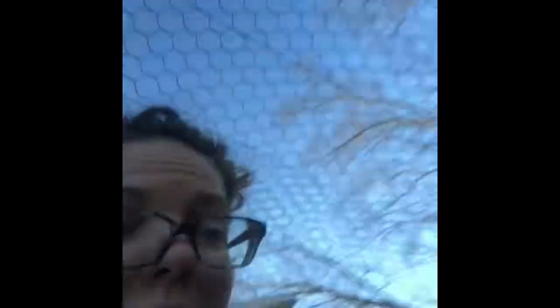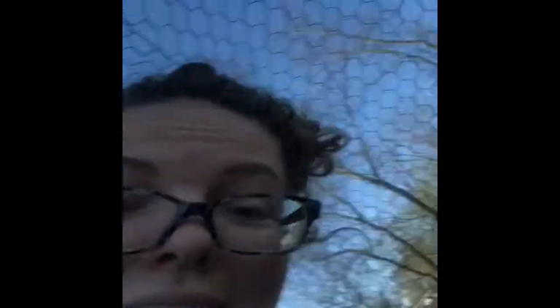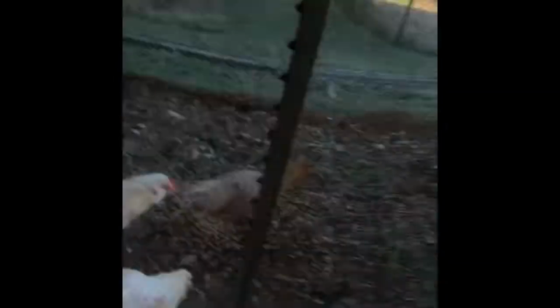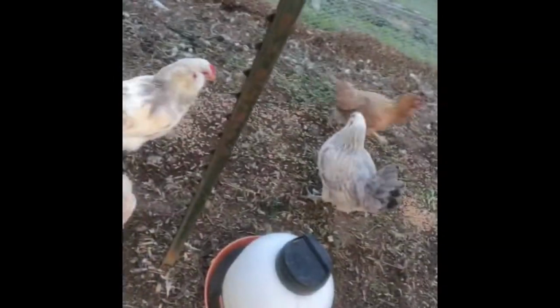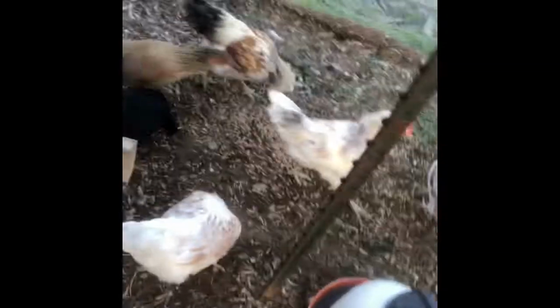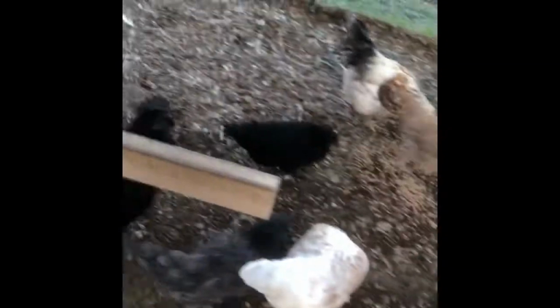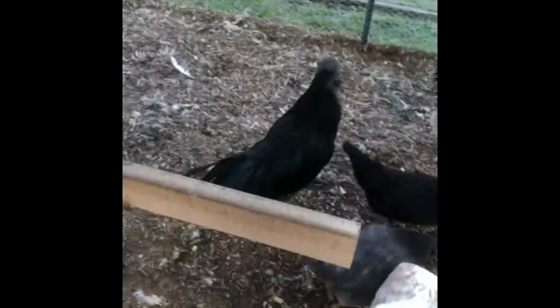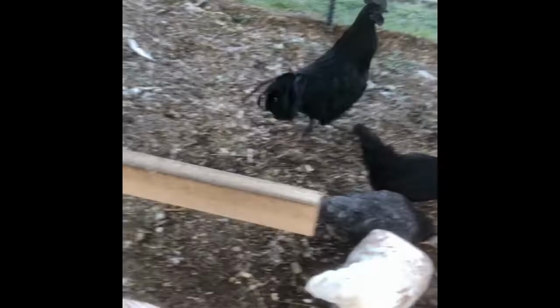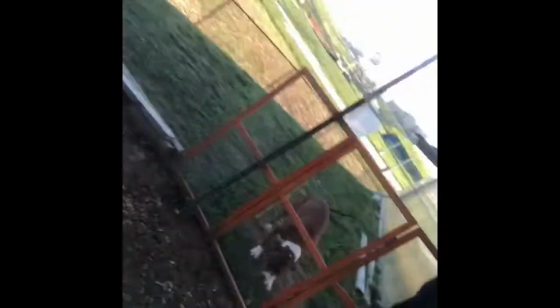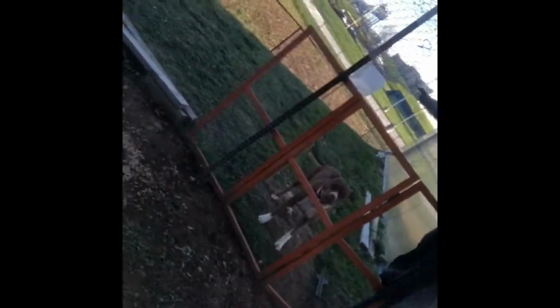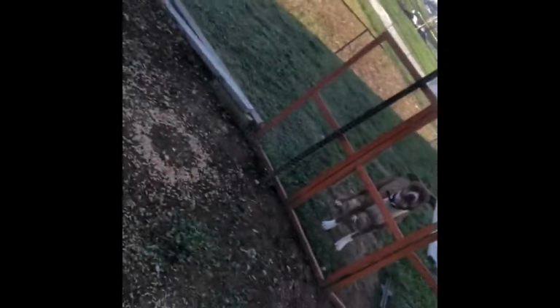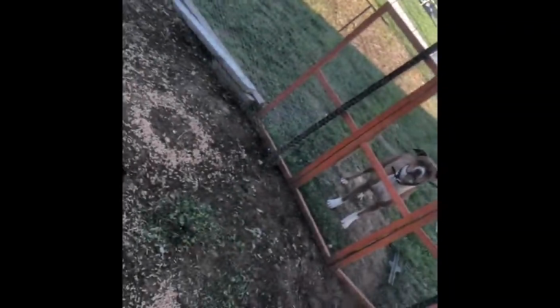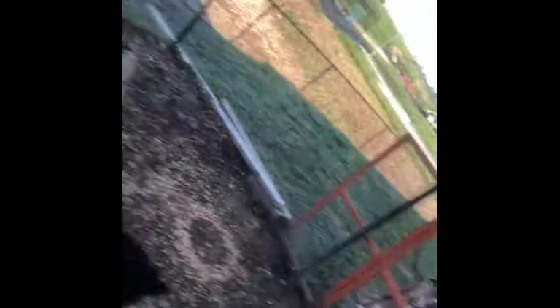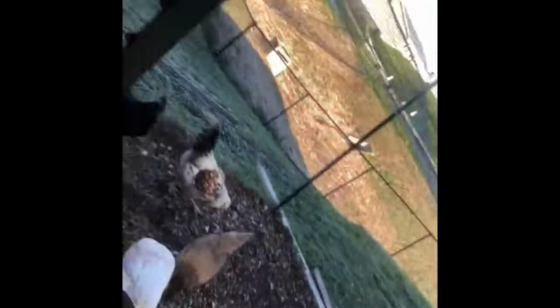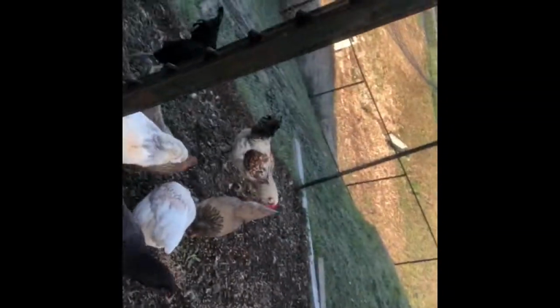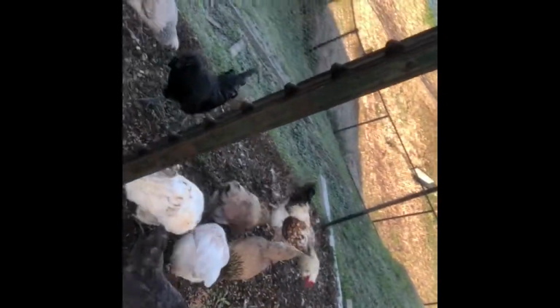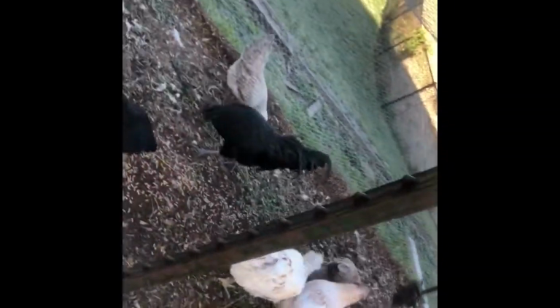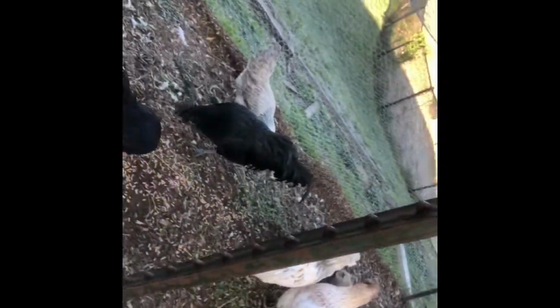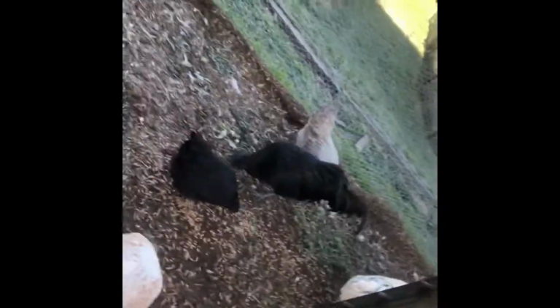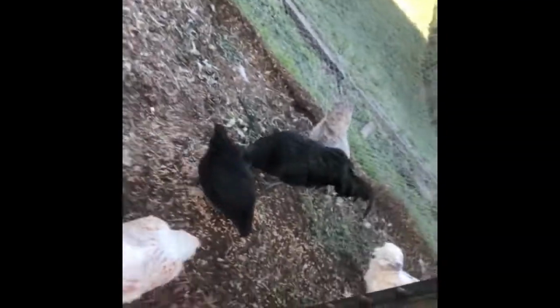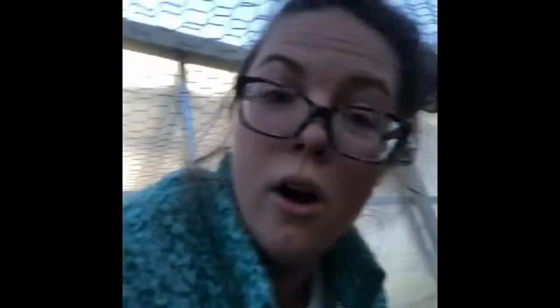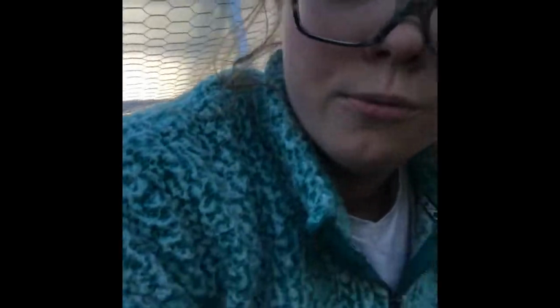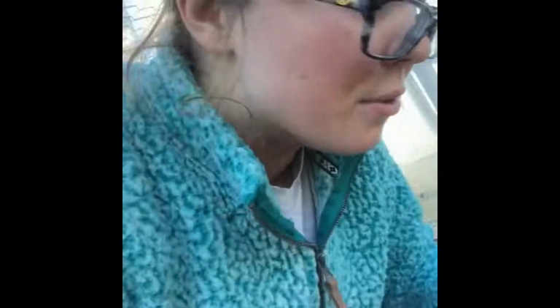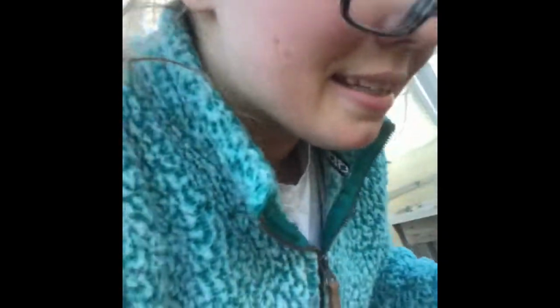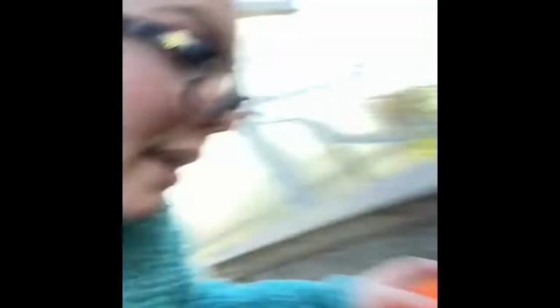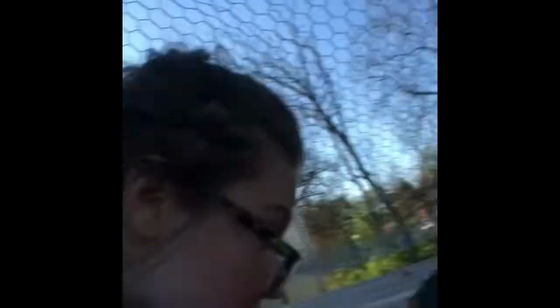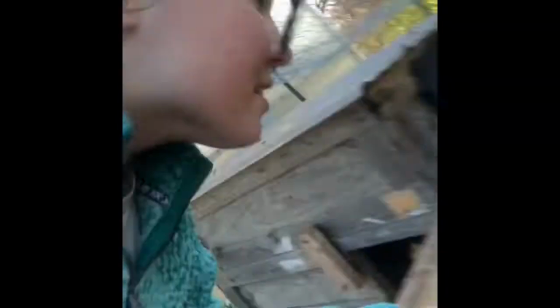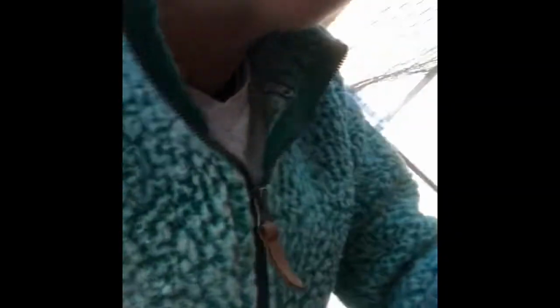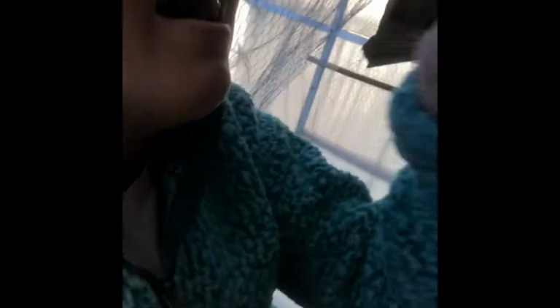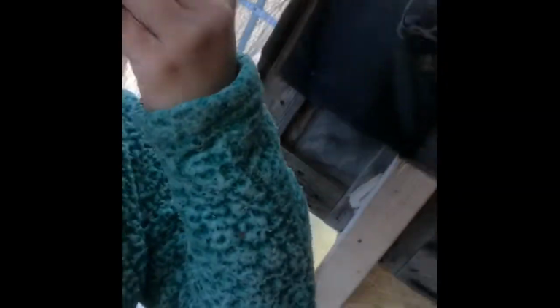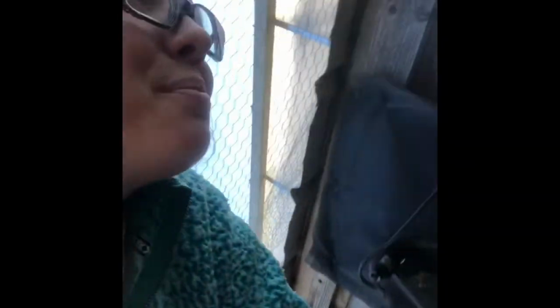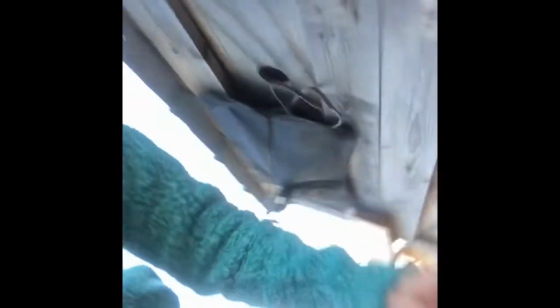Same chickens — and there's our rooster. Our rooster has learned how to crow. Hopefully you get to hear it a couple of times on this video — it's super exciting.